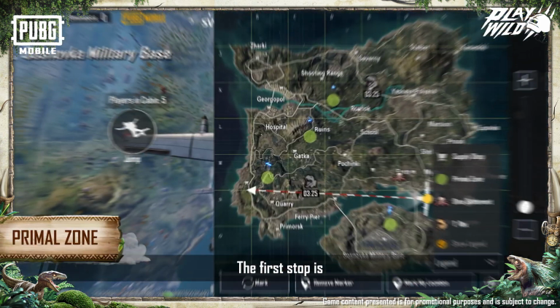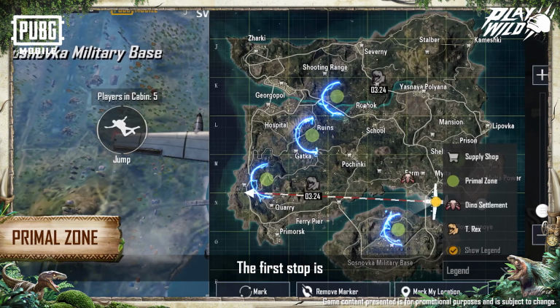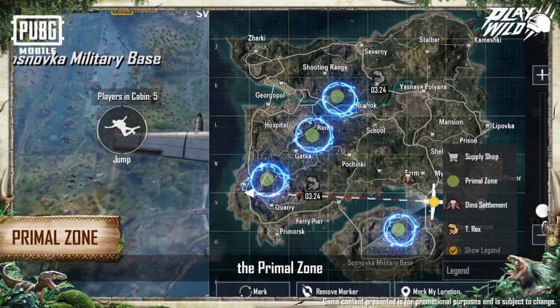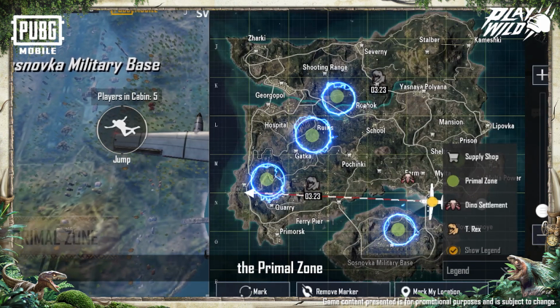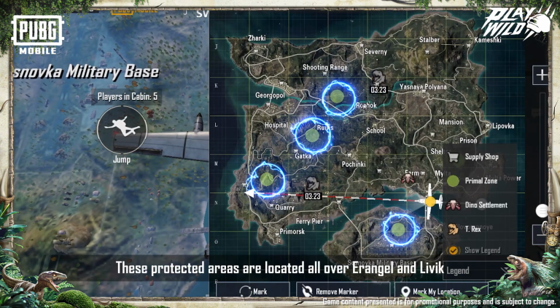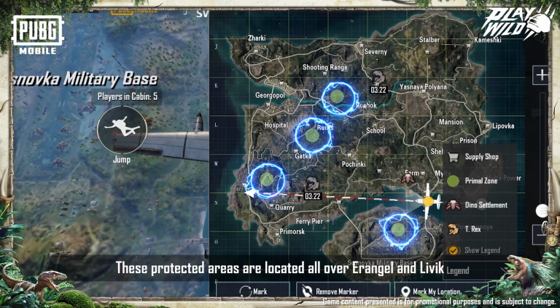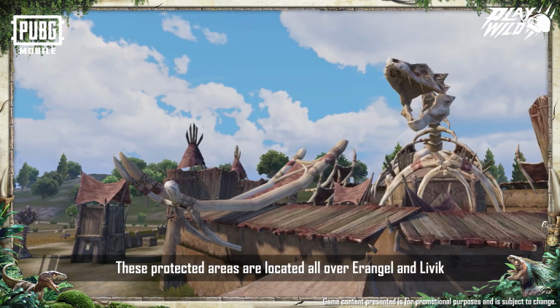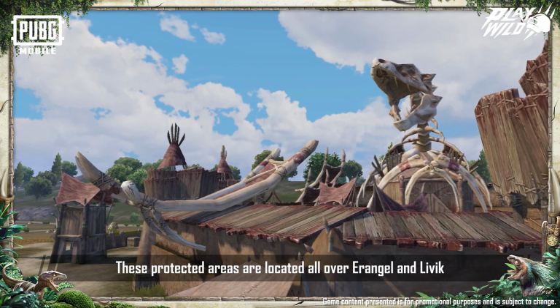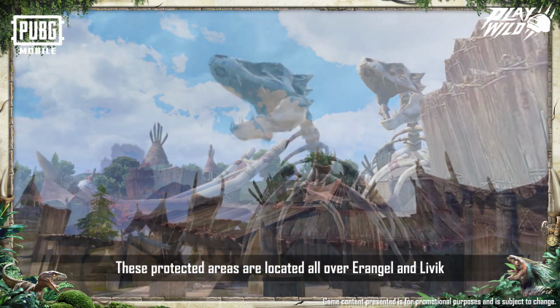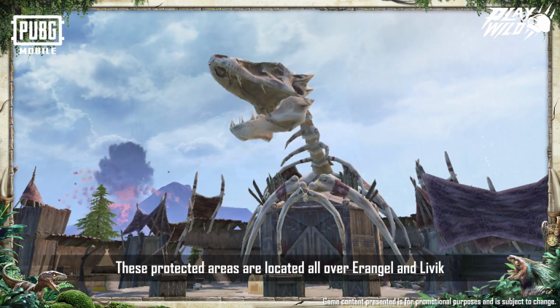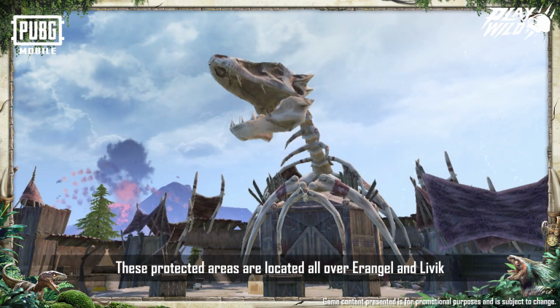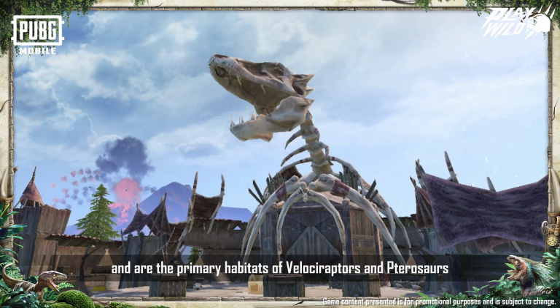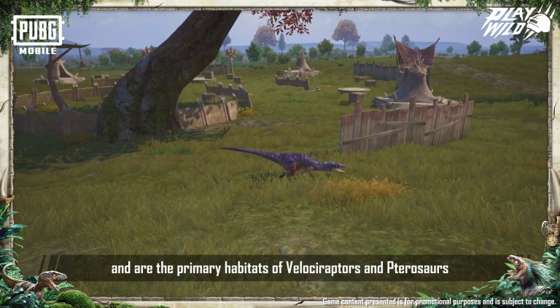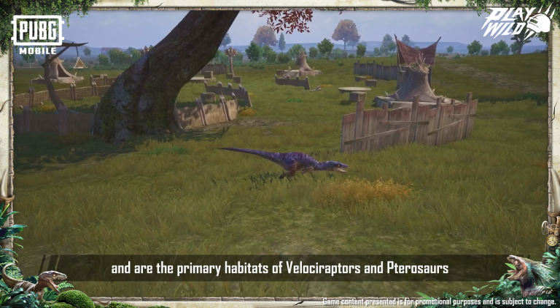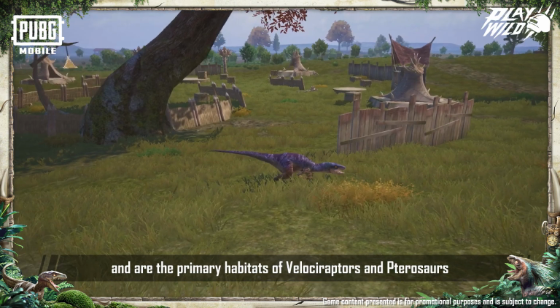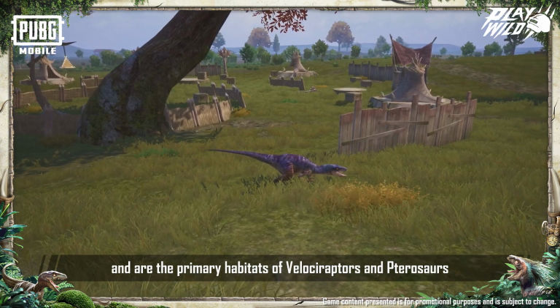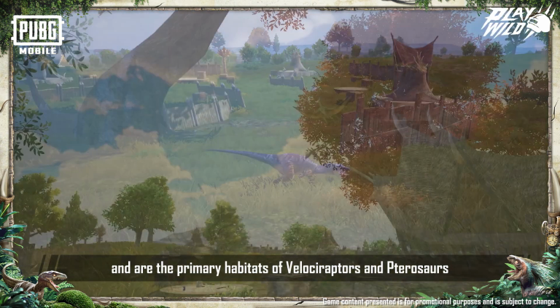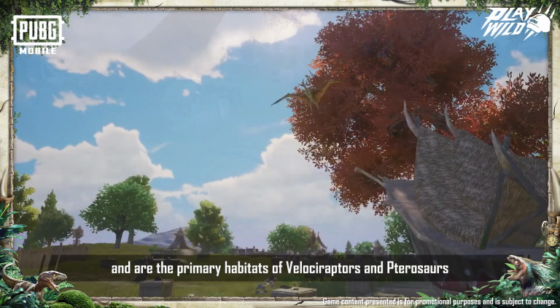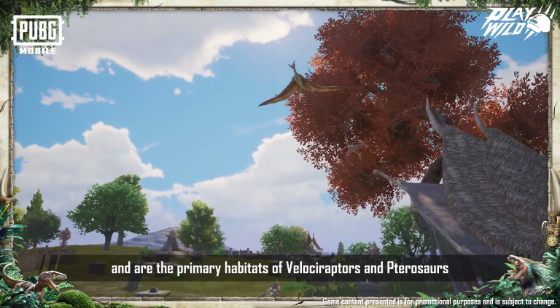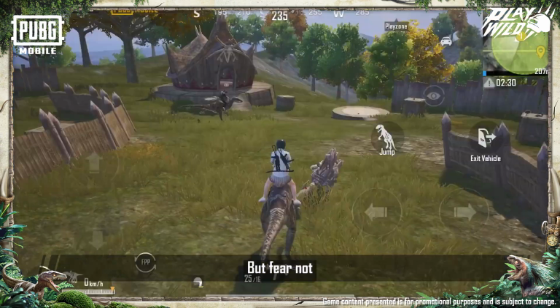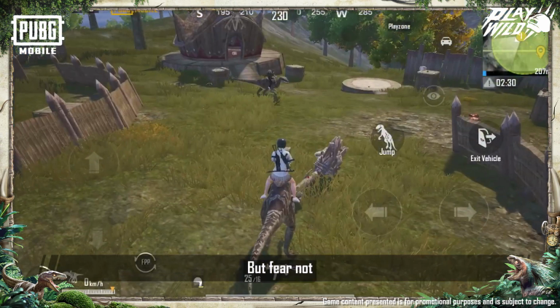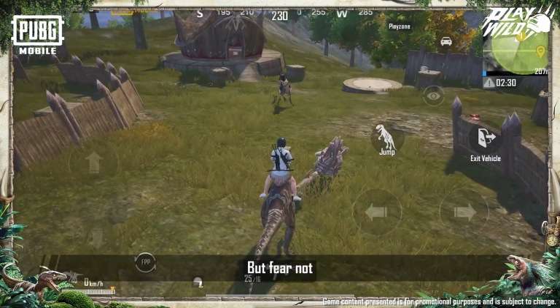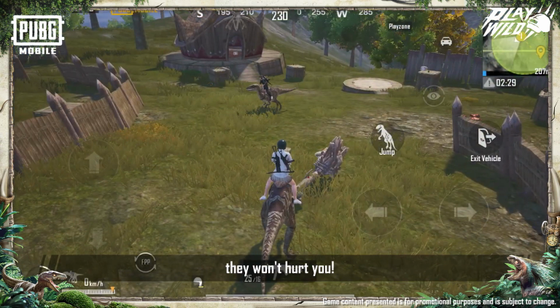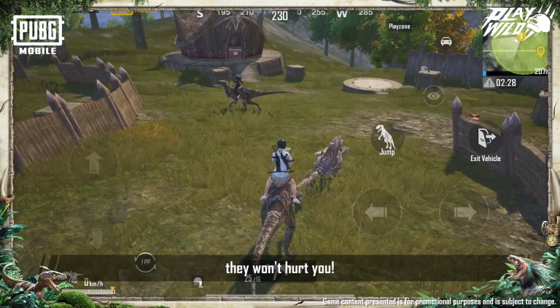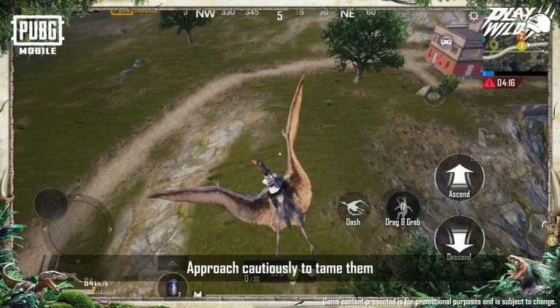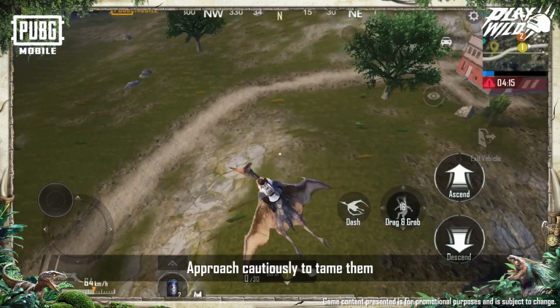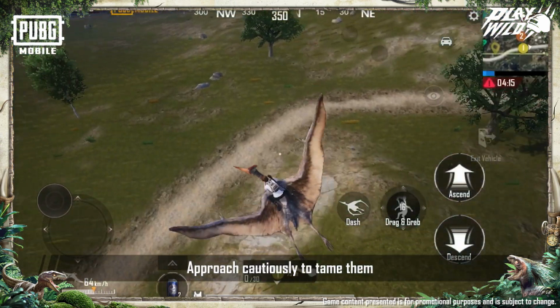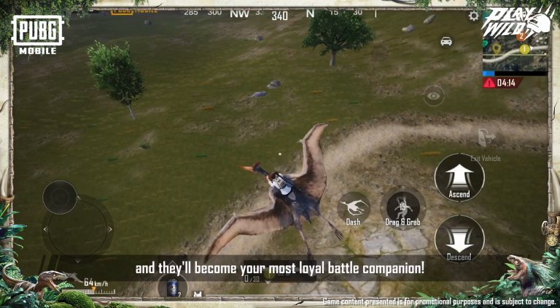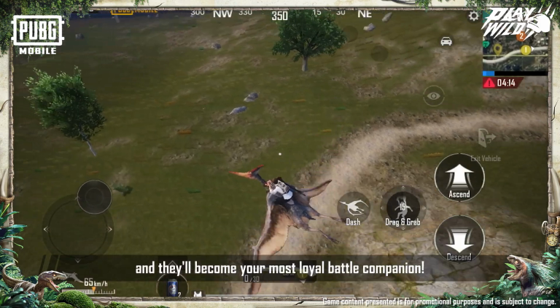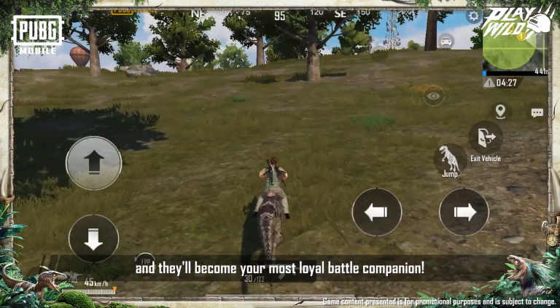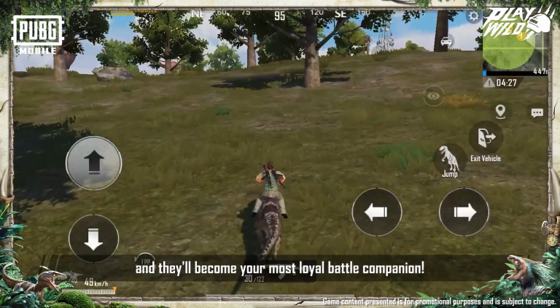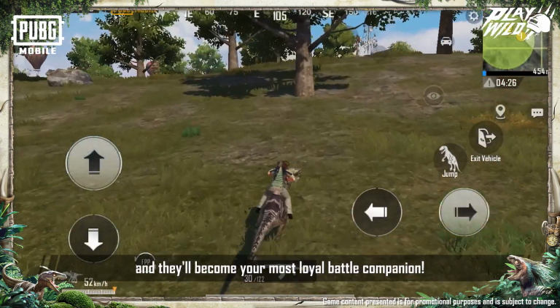The first stop is the Primal Zone. These protected areas are located all over Erangel and Livik and are the primary habitats of Velociraptors and Pterosaurs. But fear not, they won't hurt you. Approach cautiously to tame them, and they'll become your most loyal battle companion.